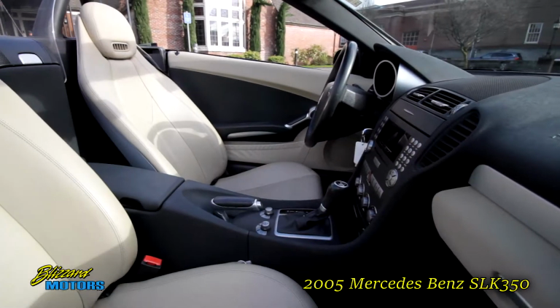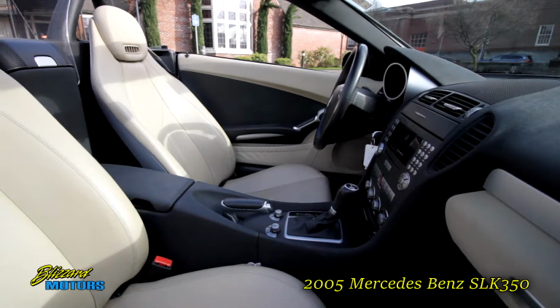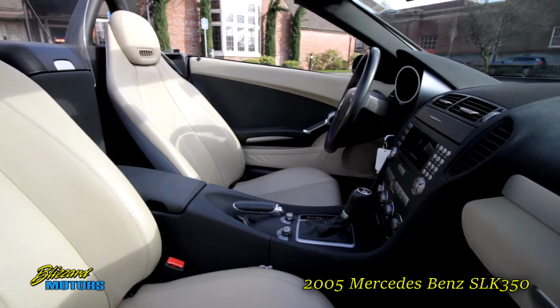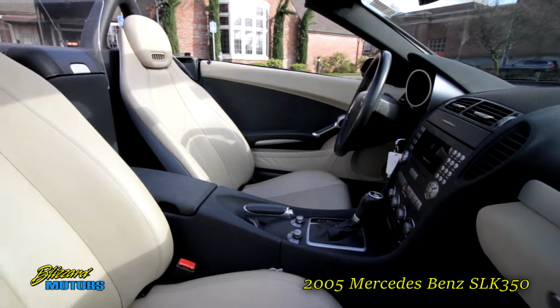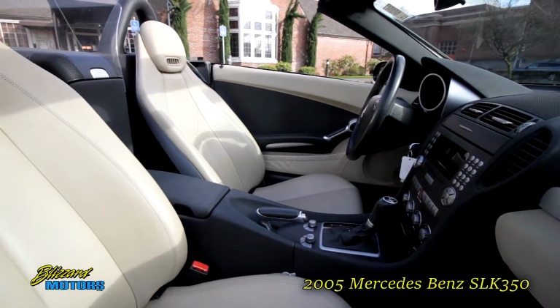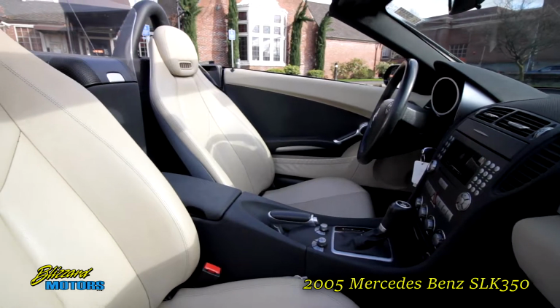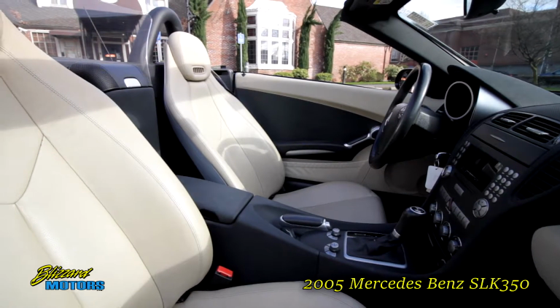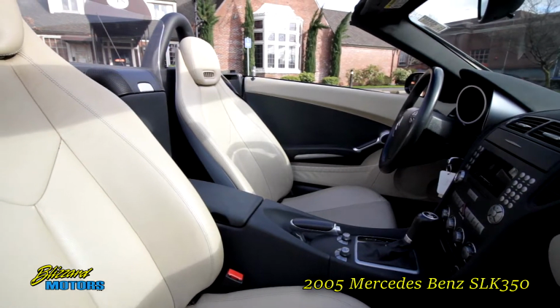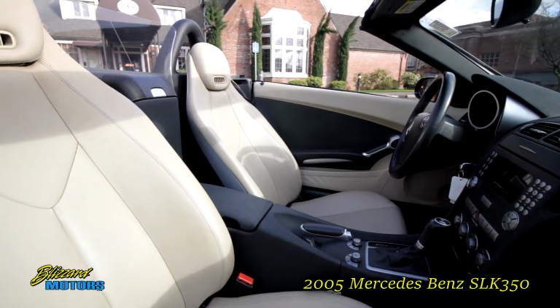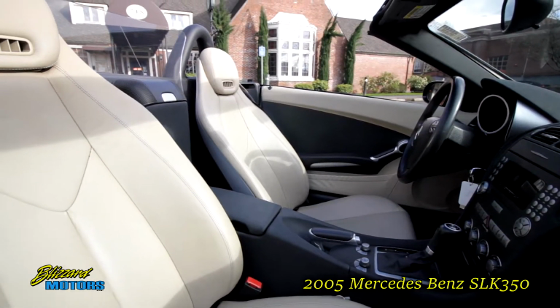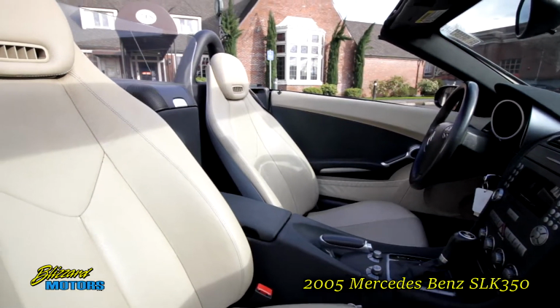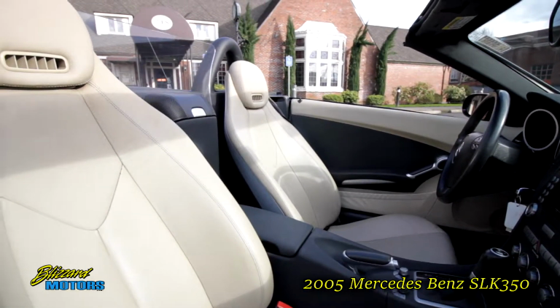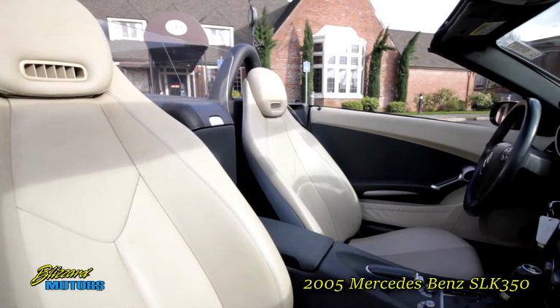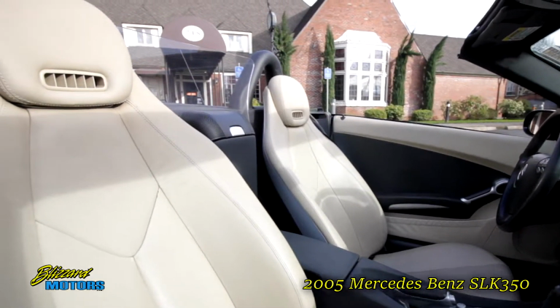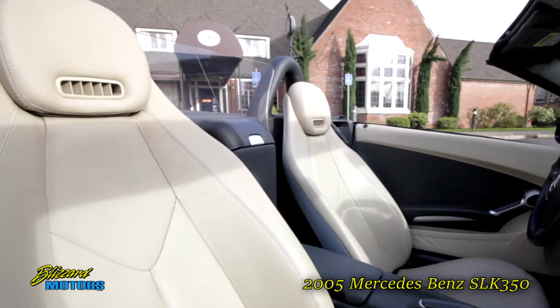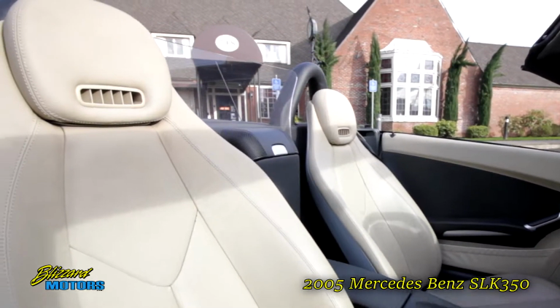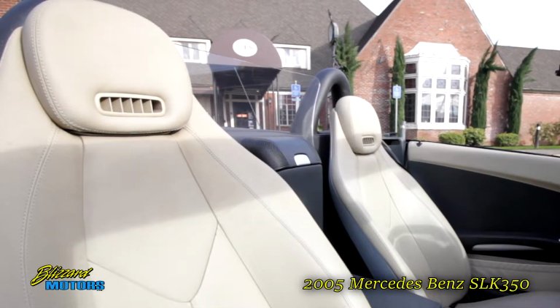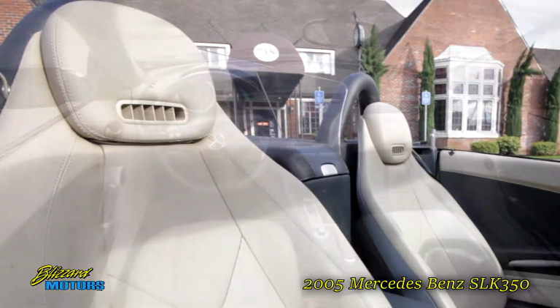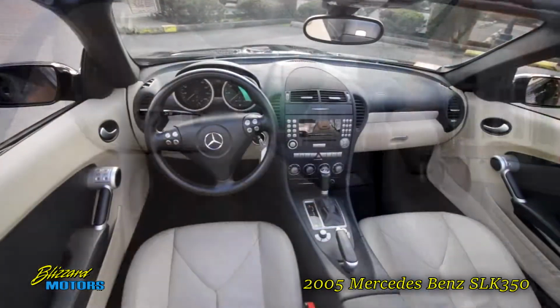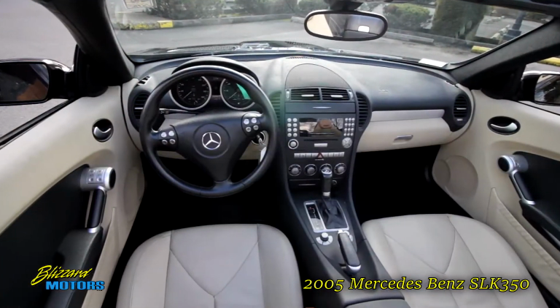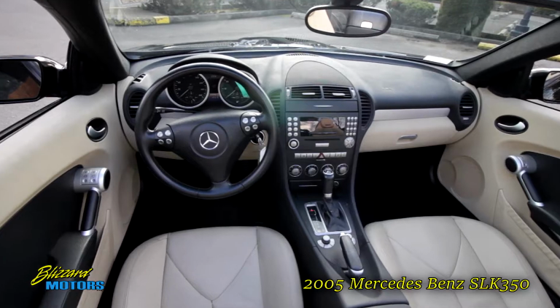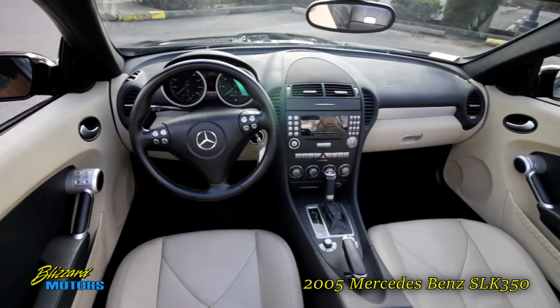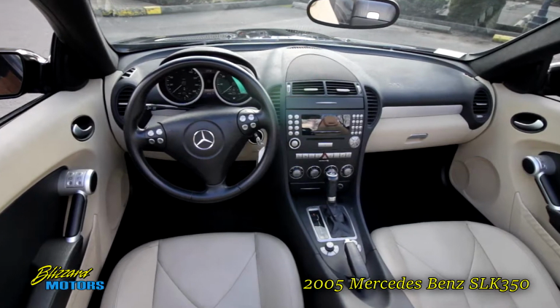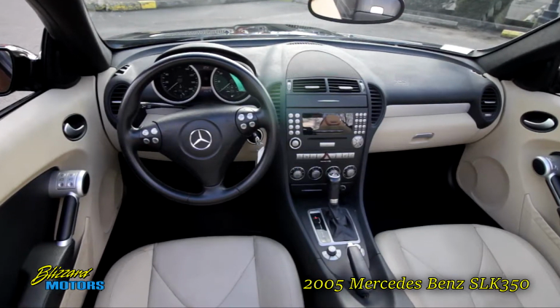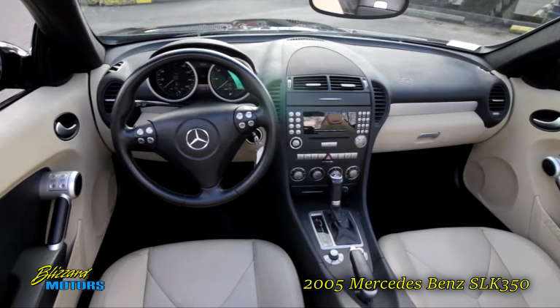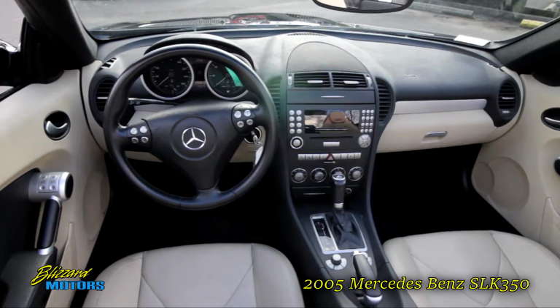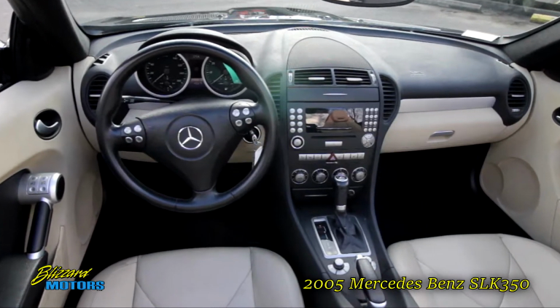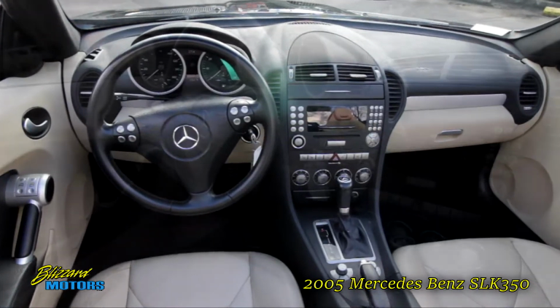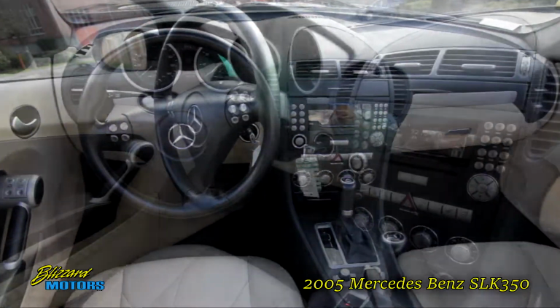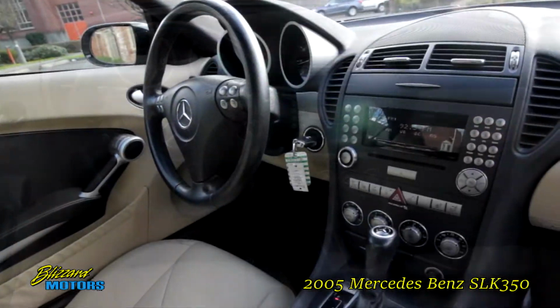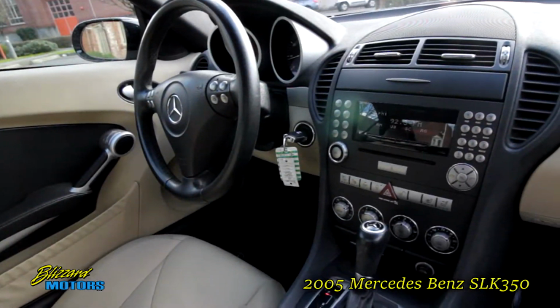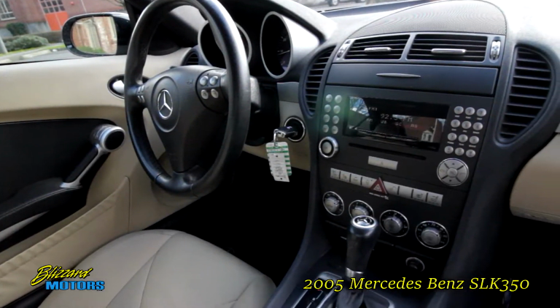This car has such options as heated seats, heated air scarf, leather wrapped steering wheel and shift knob, CD changer and more.